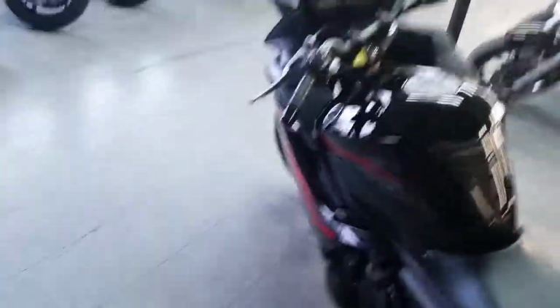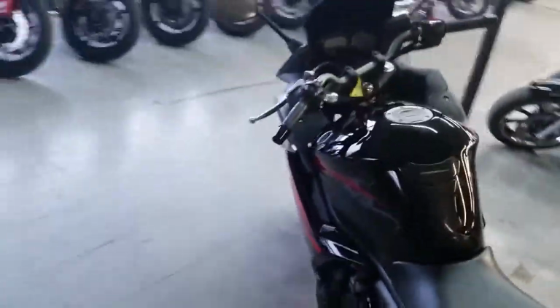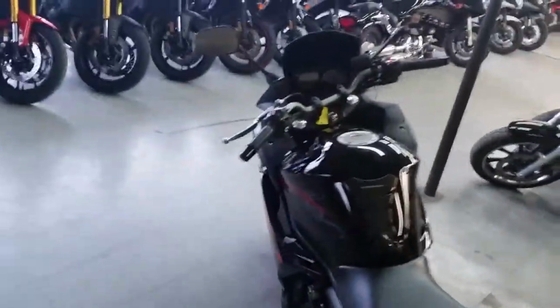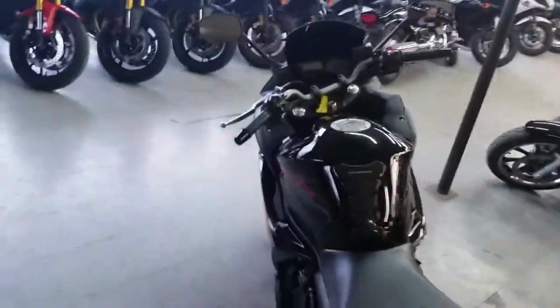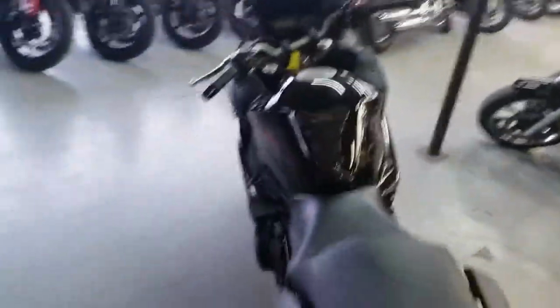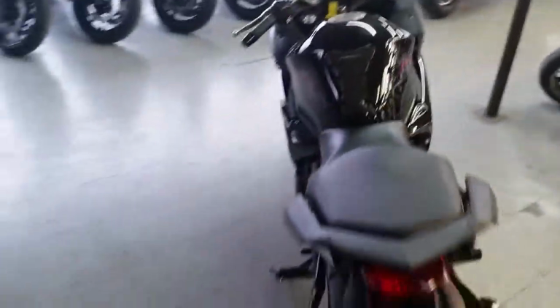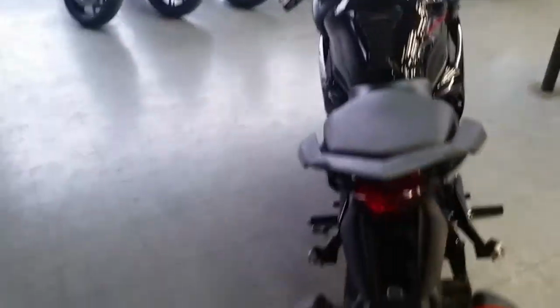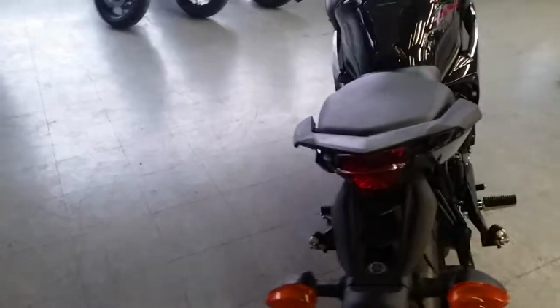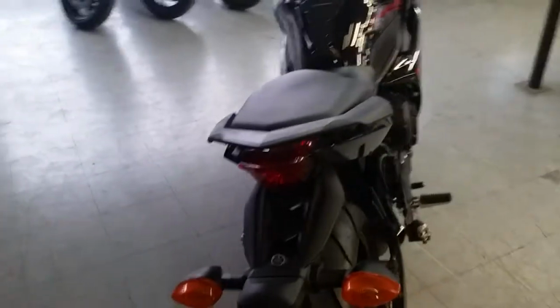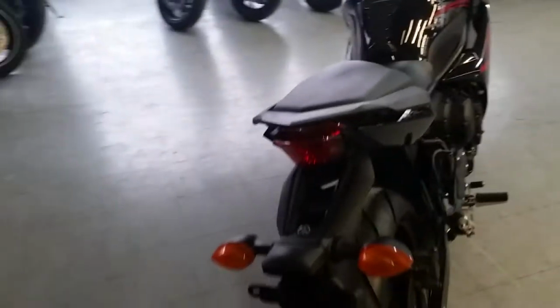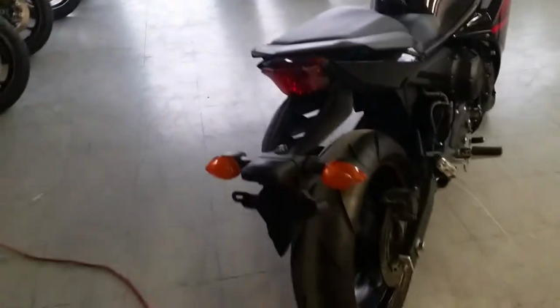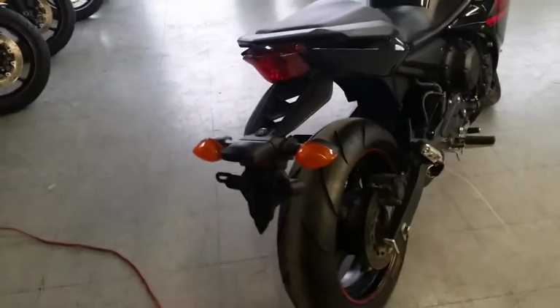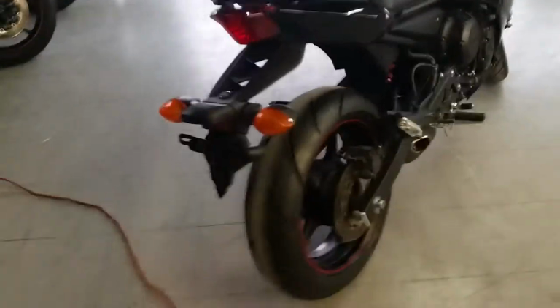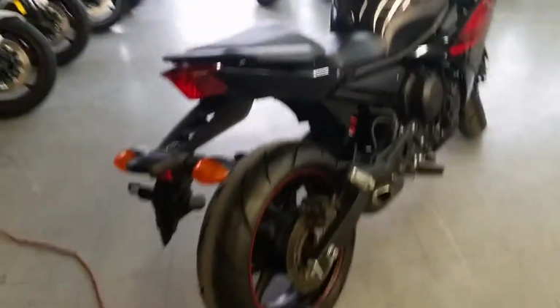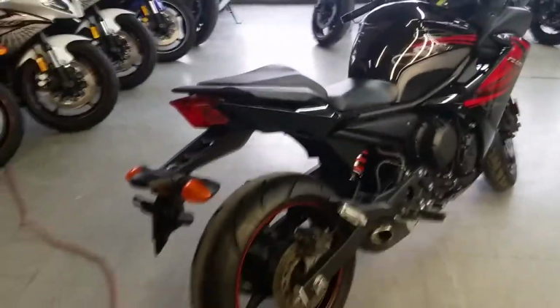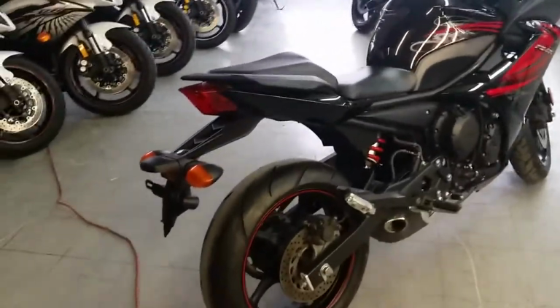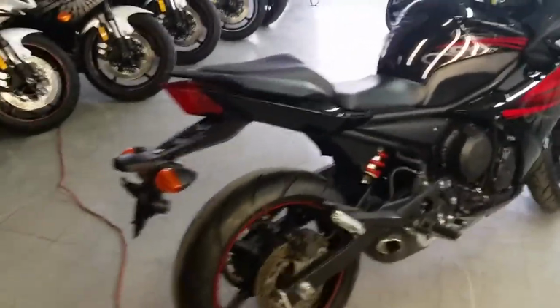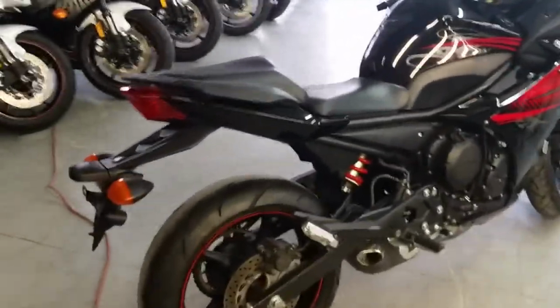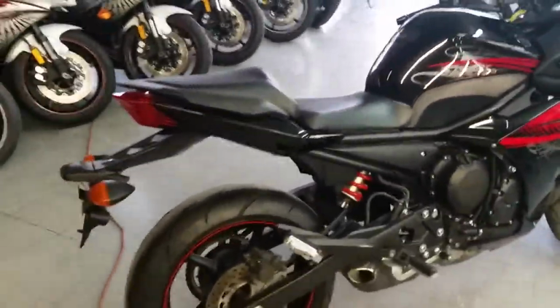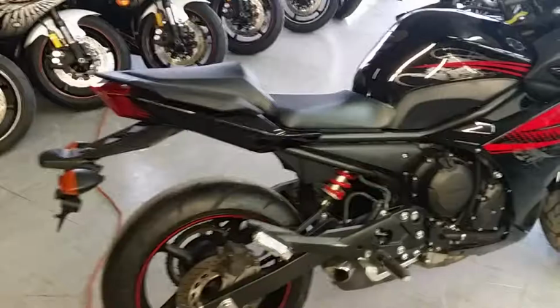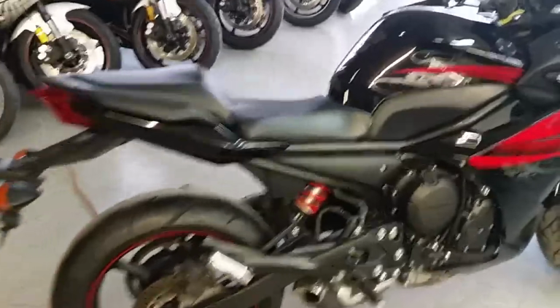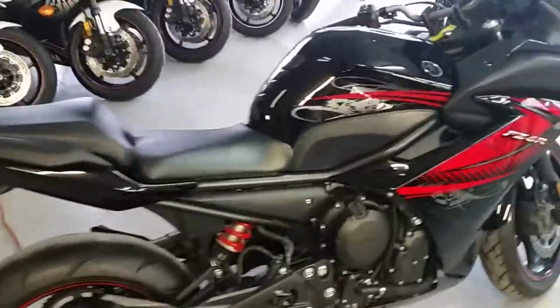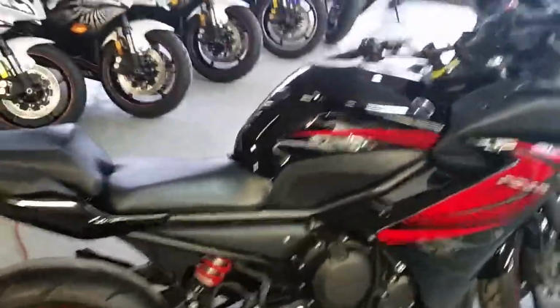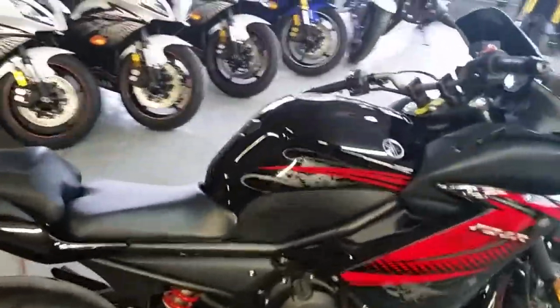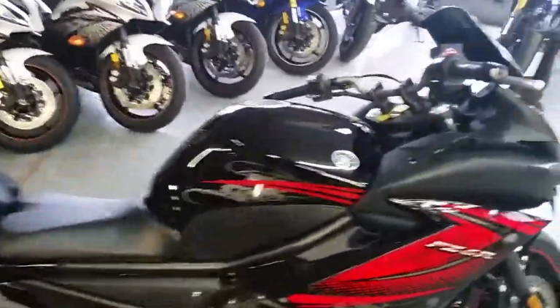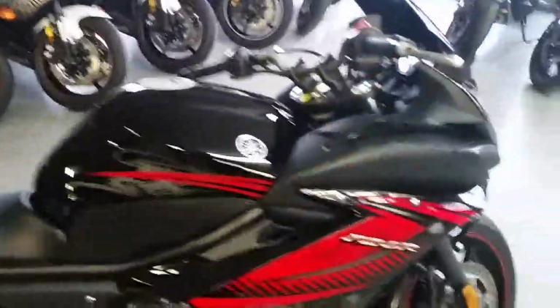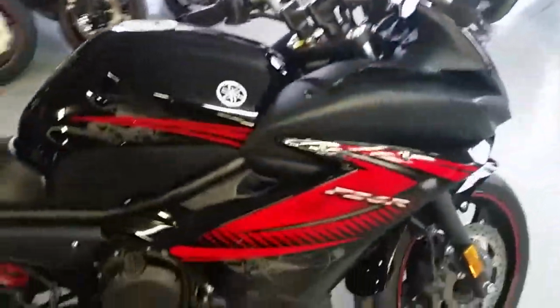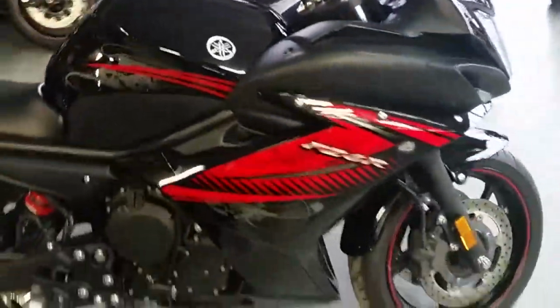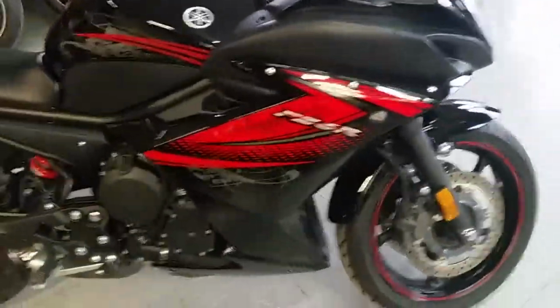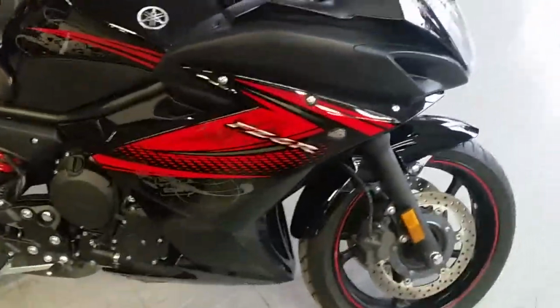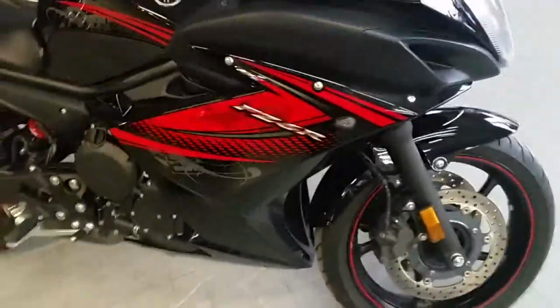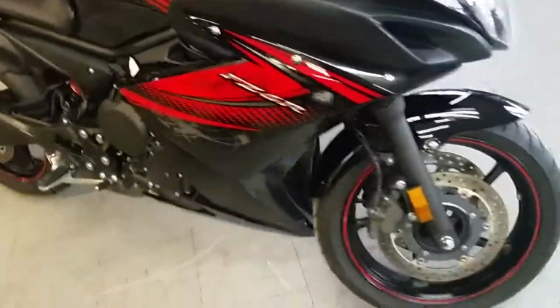This bike's got brand new tires, flush mount front turn signals. This thing's ready for the street. All the fluids have been changed. It's been inspected and has a six month warranty. This thing's ready to roll — 6,900 miles.